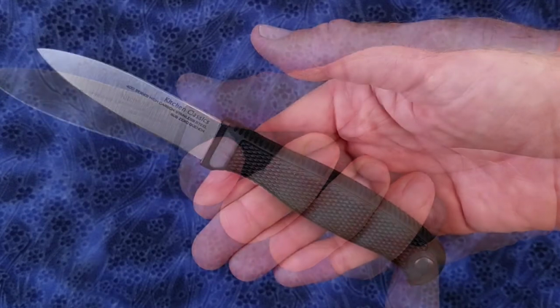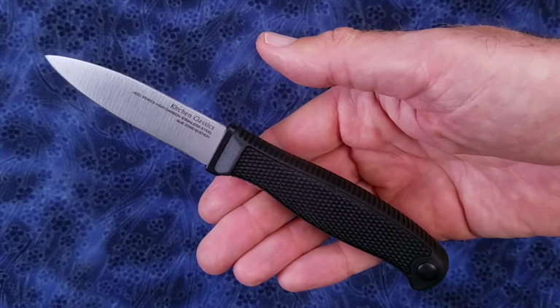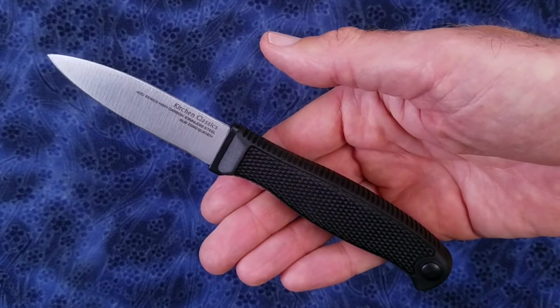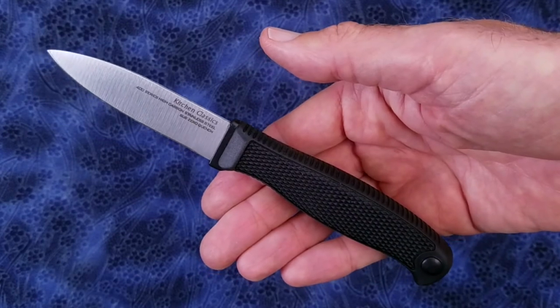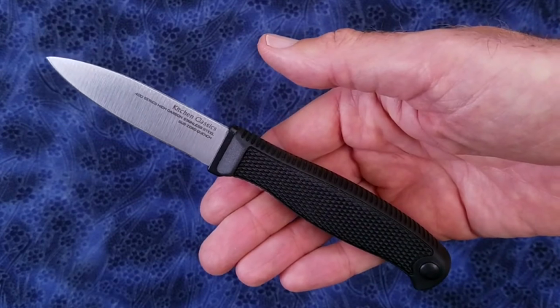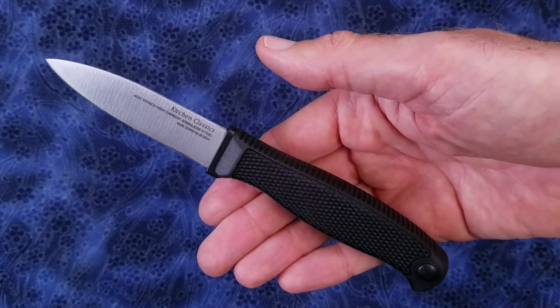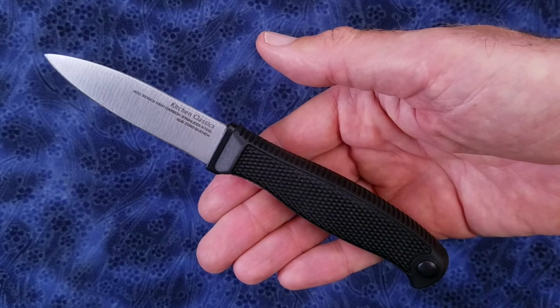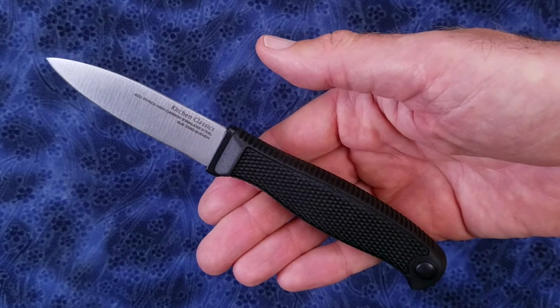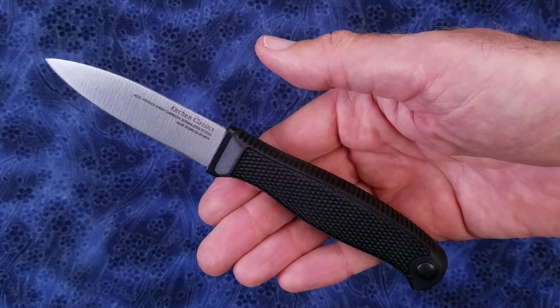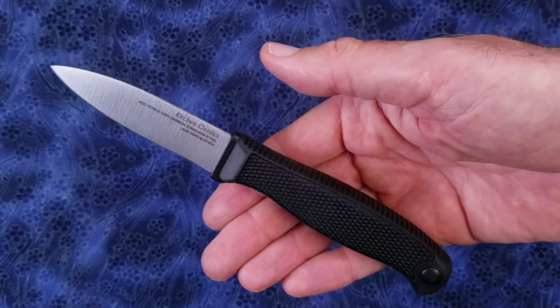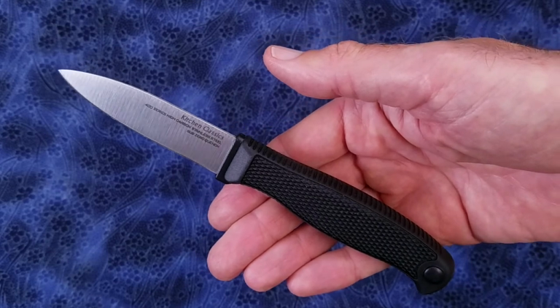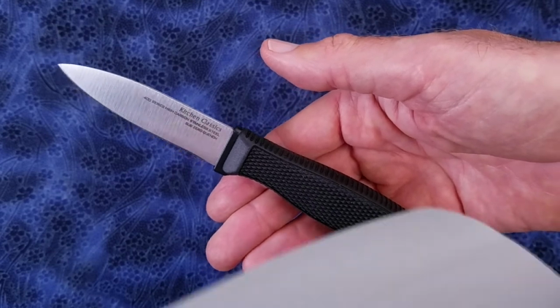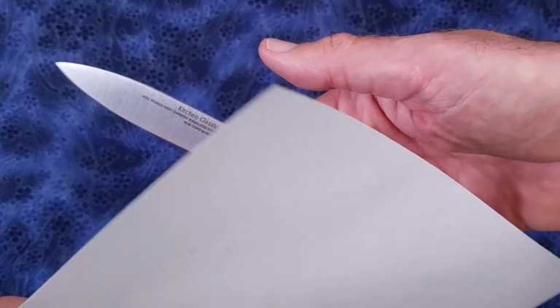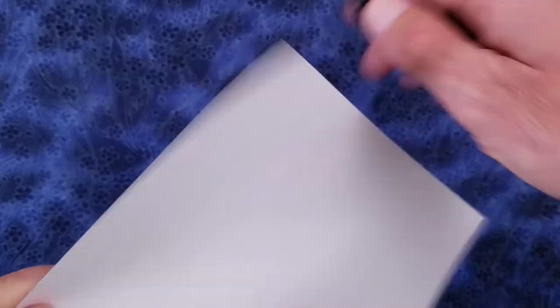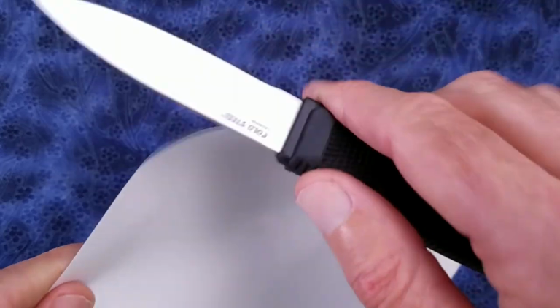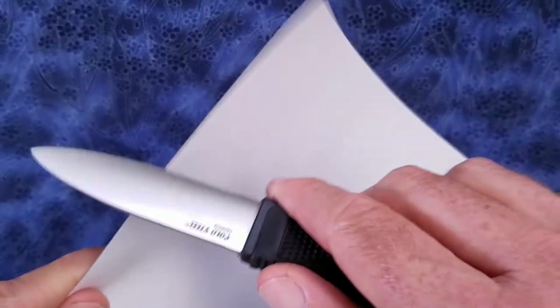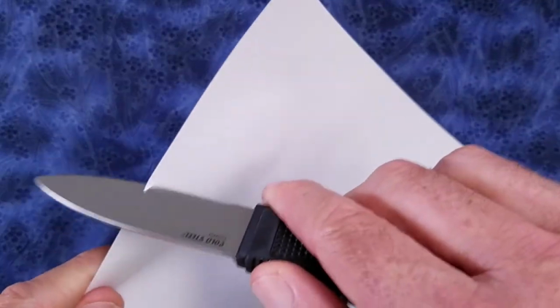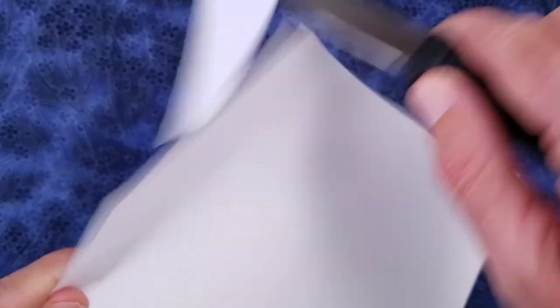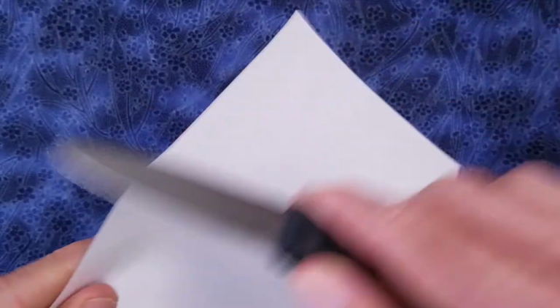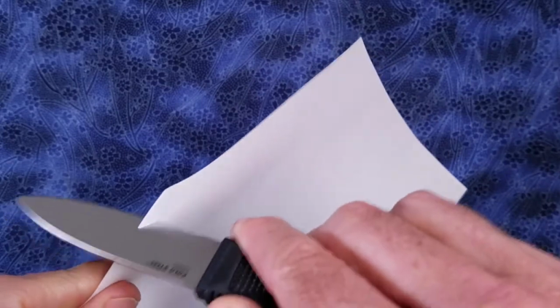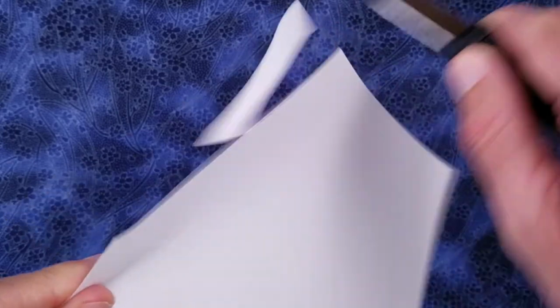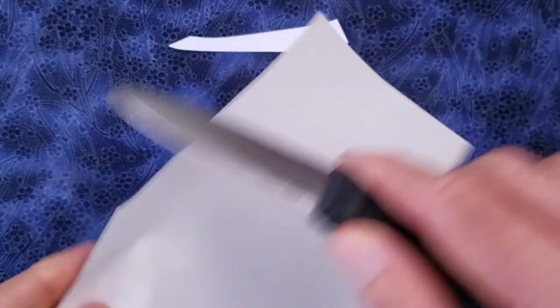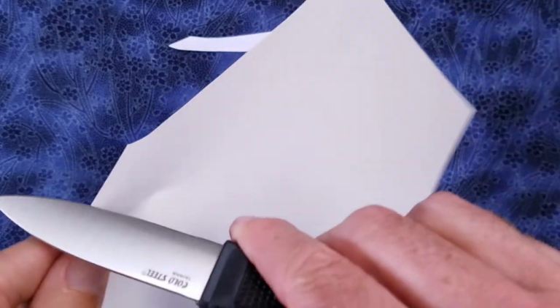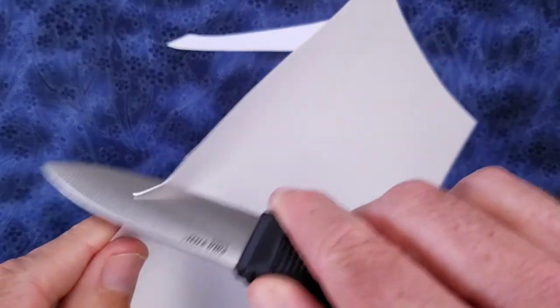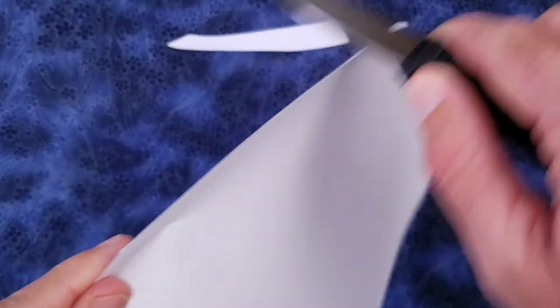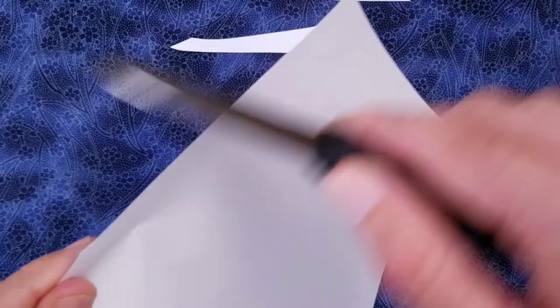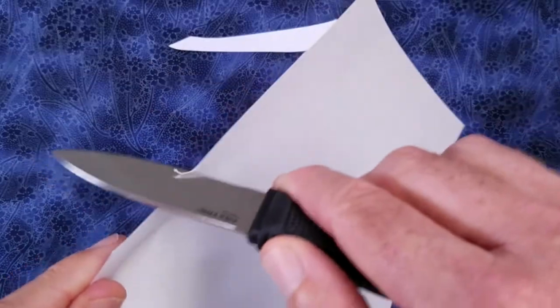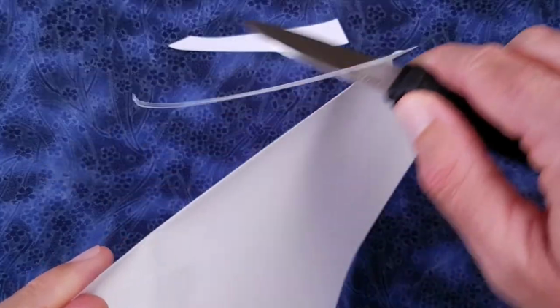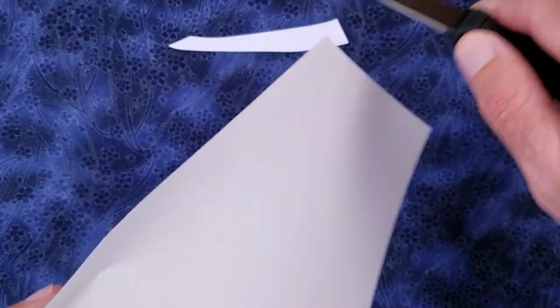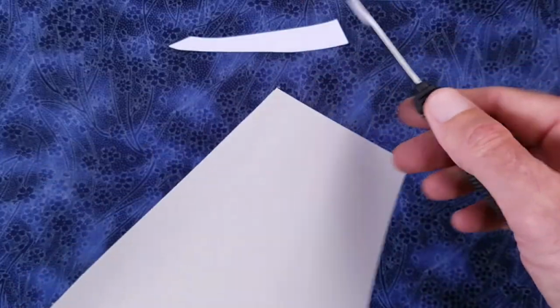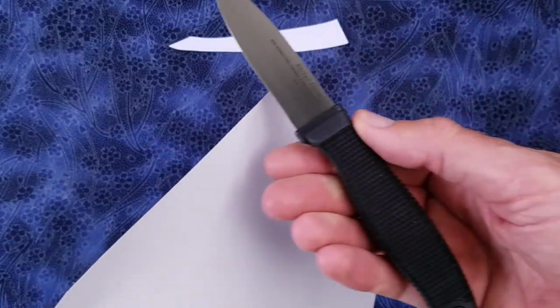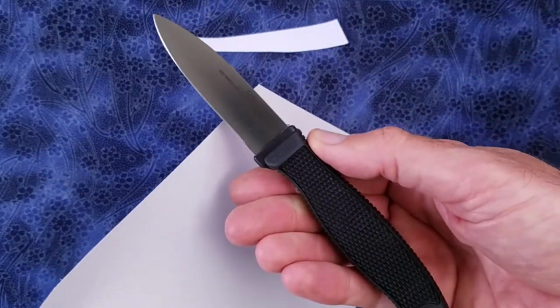Let's test the sharpness out of the clamshell. Here I have a sheet of standard copier paper. Yeah, it's plenty sharp.